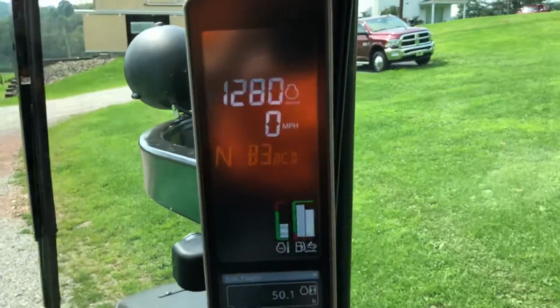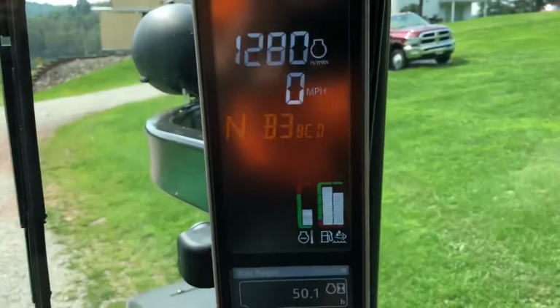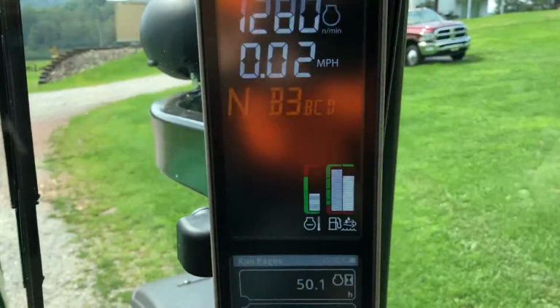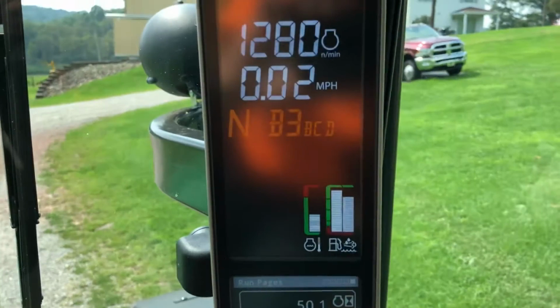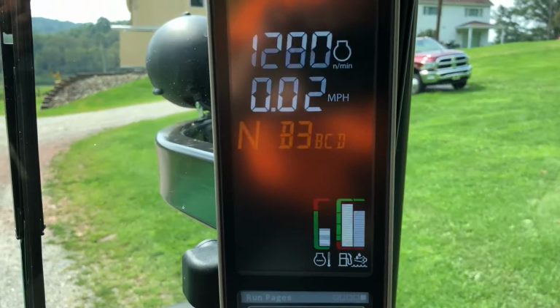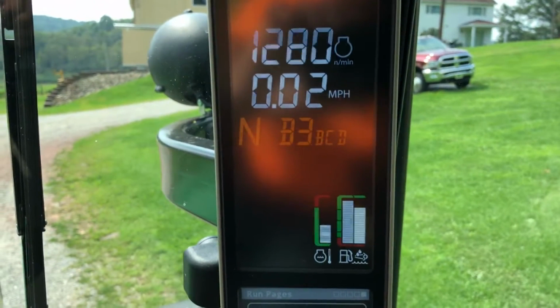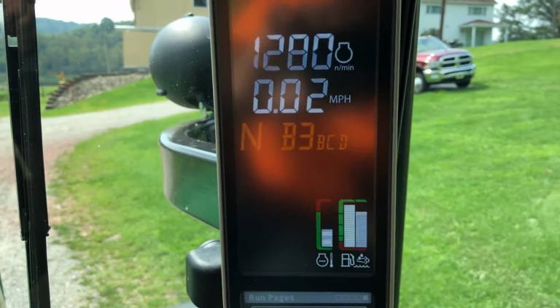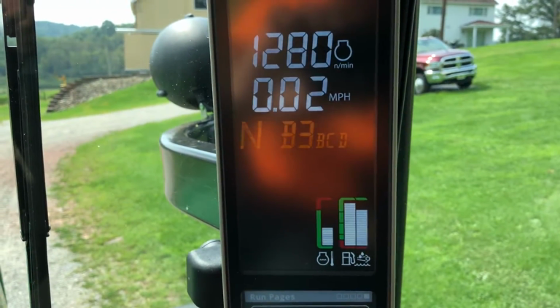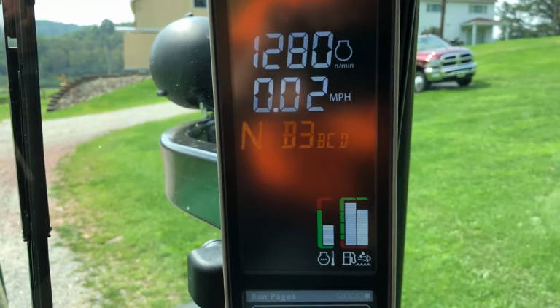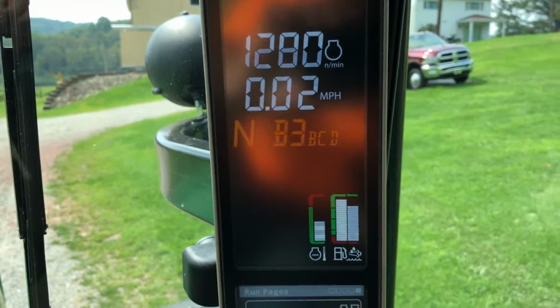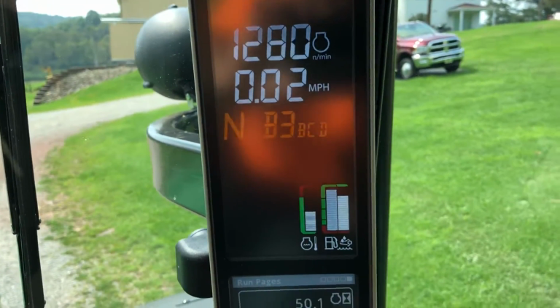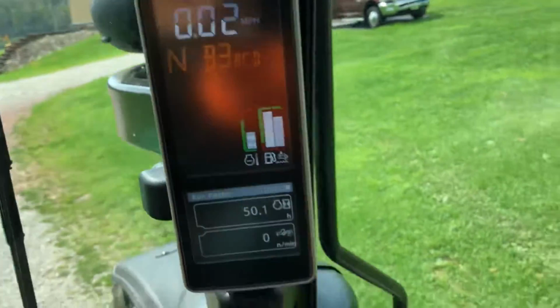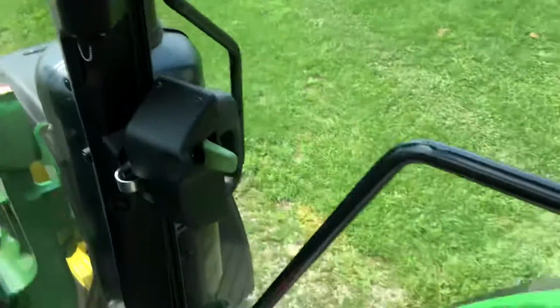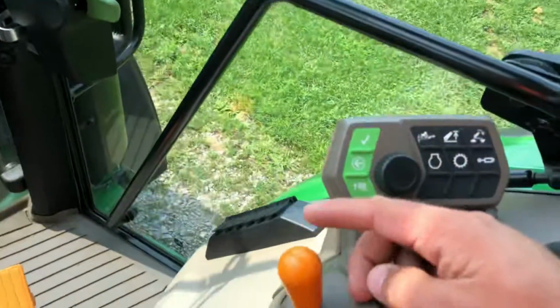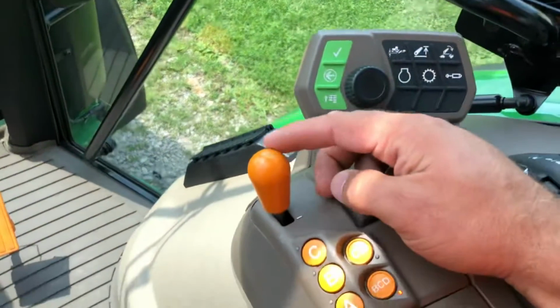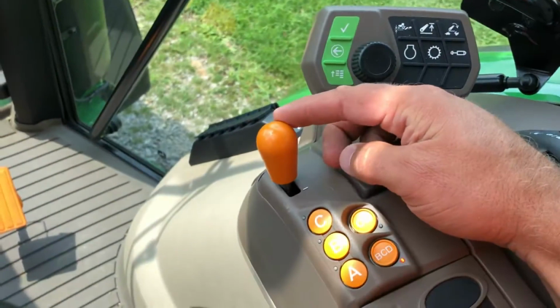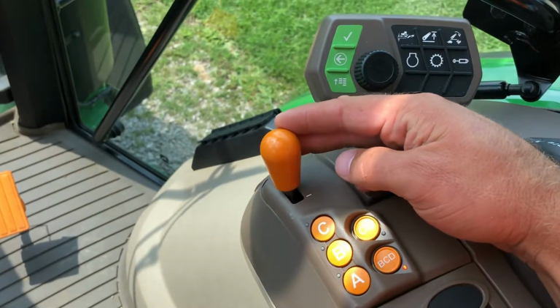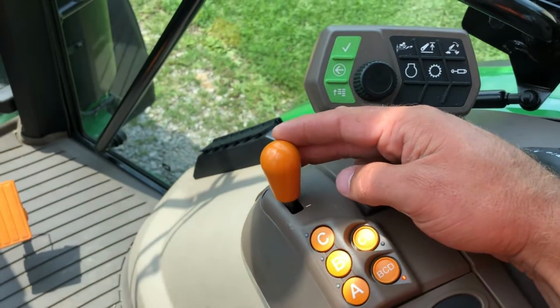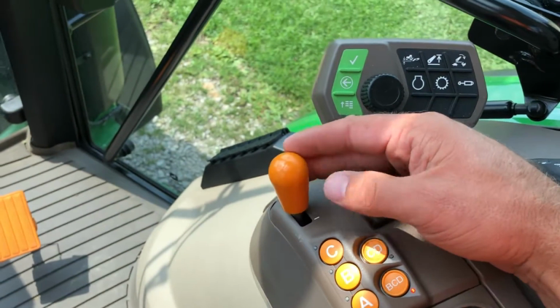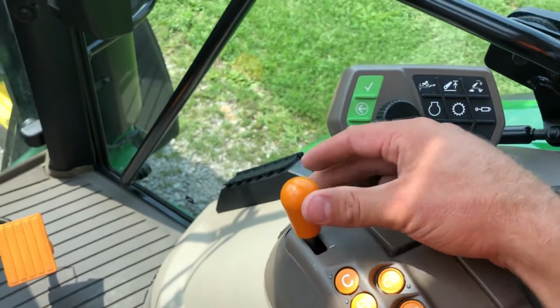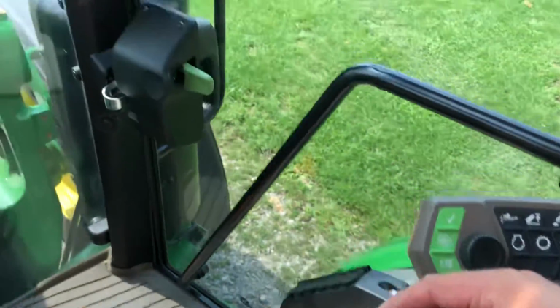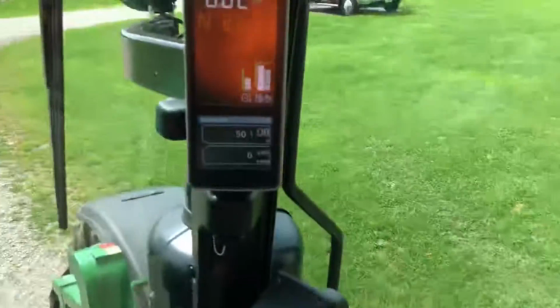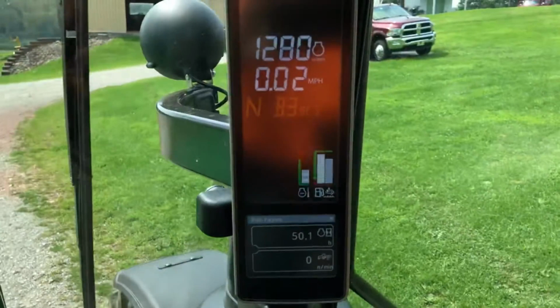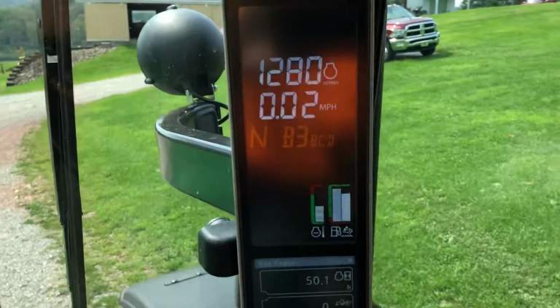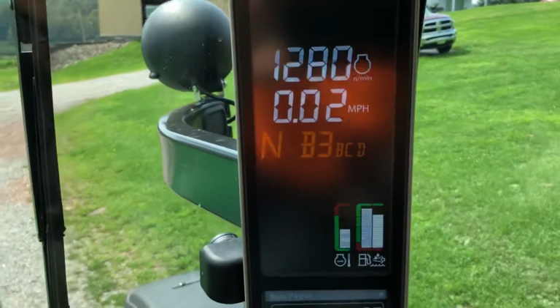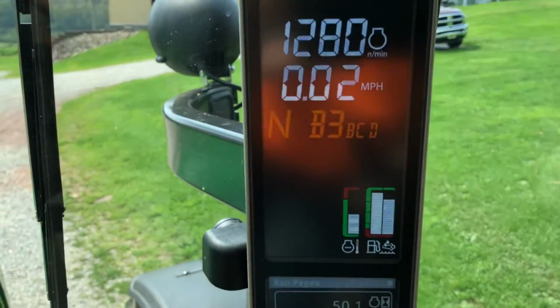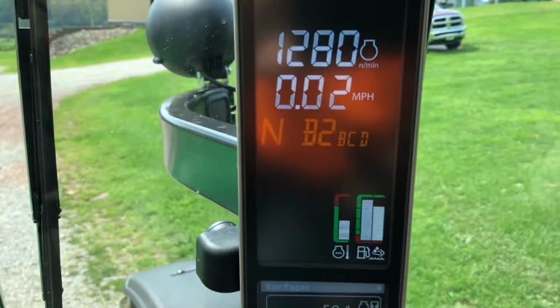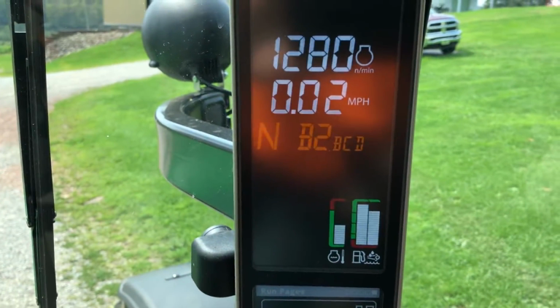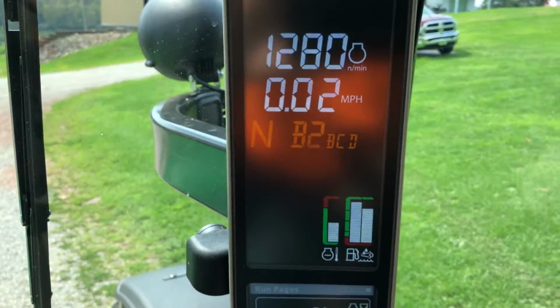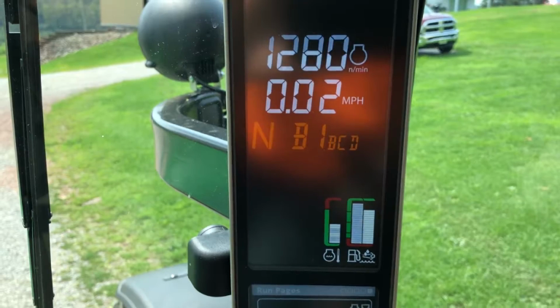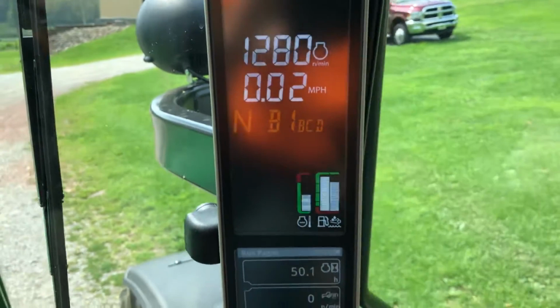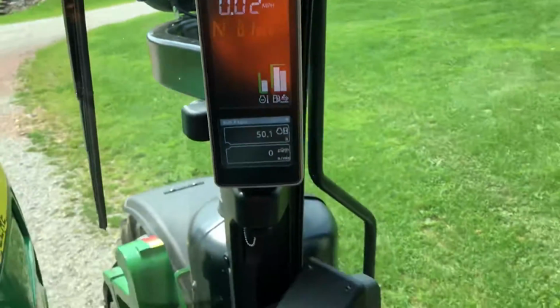So if I look at my screen here, B3 is the first gear, but I can change that. This lever here is used to gear down and gear up. So if I flip this around, you'll see a change in the gears.